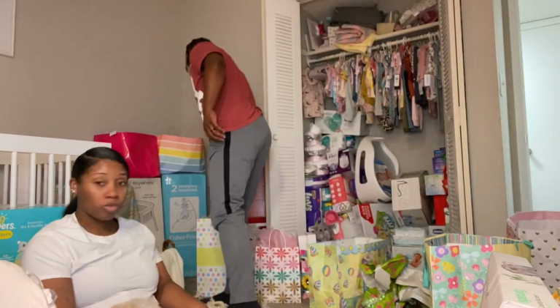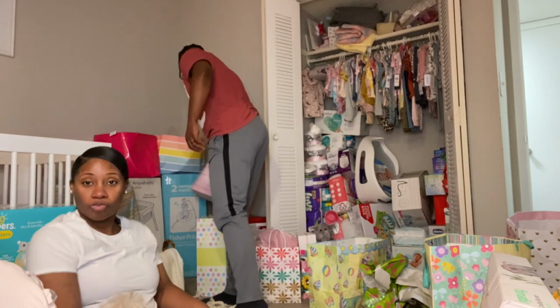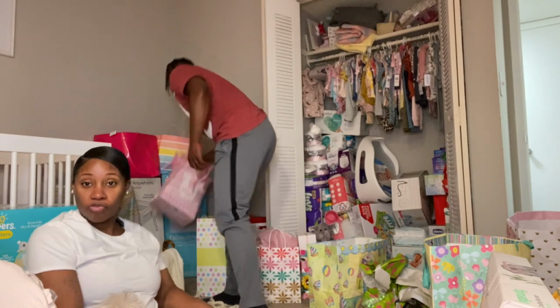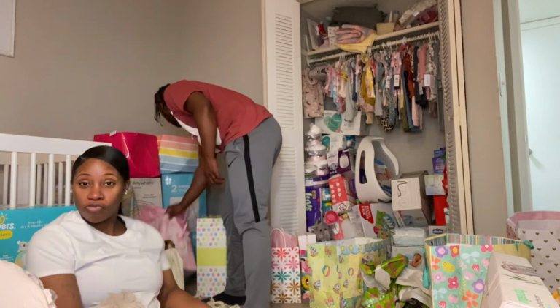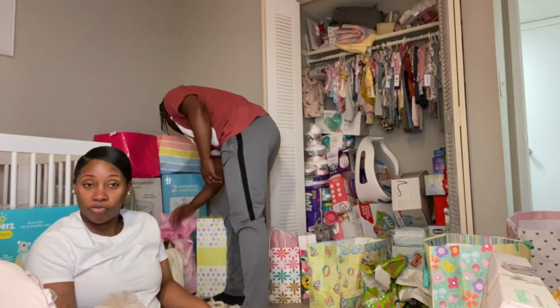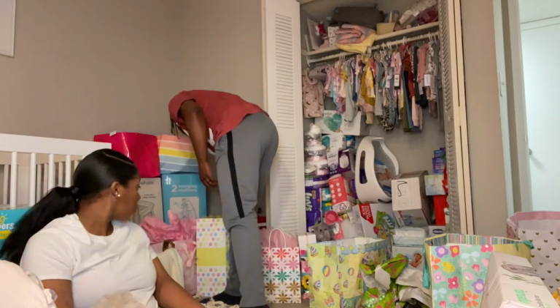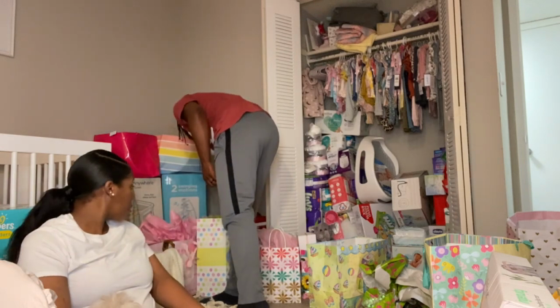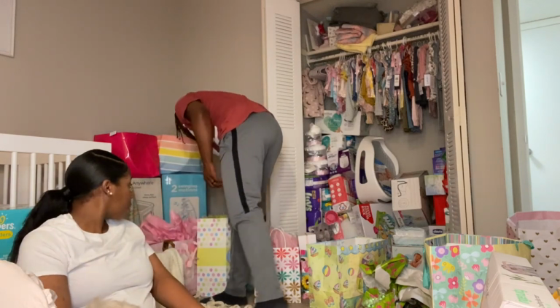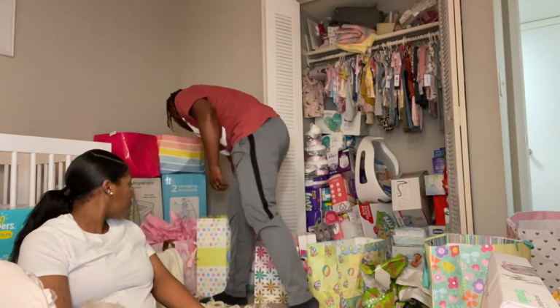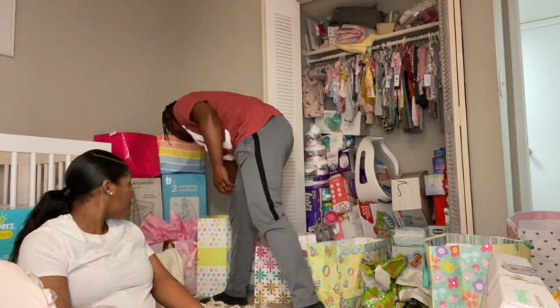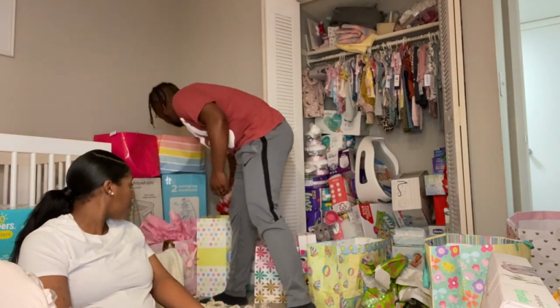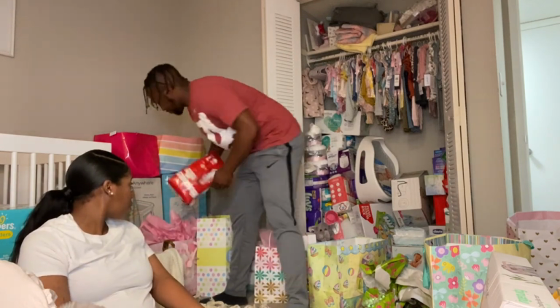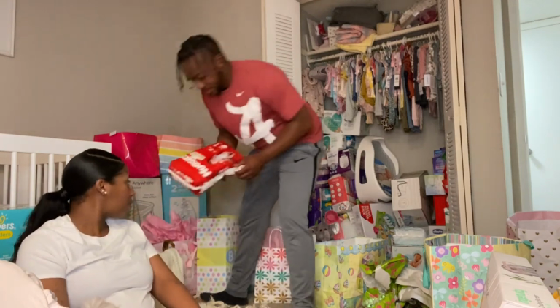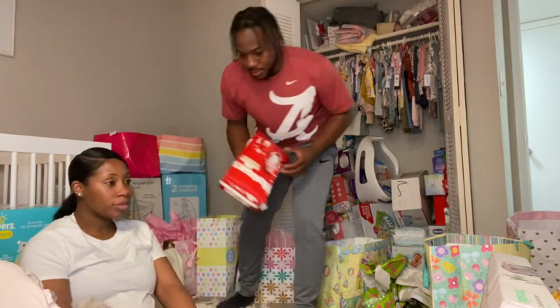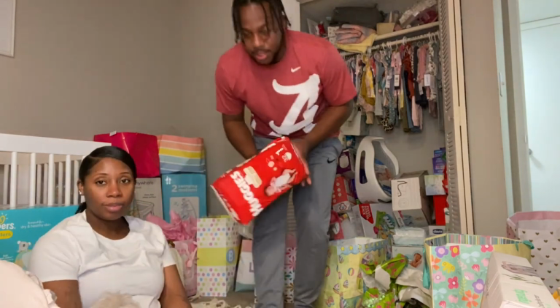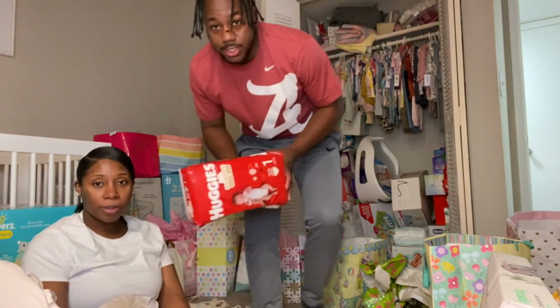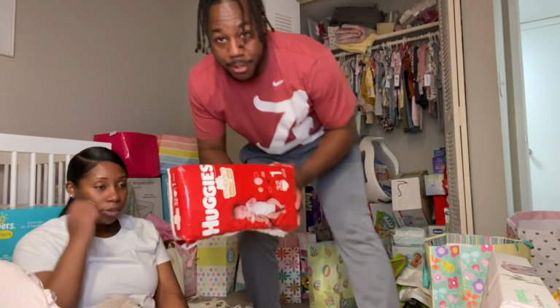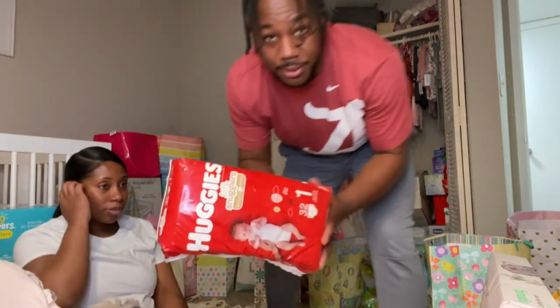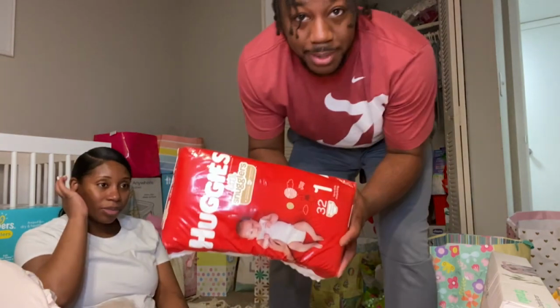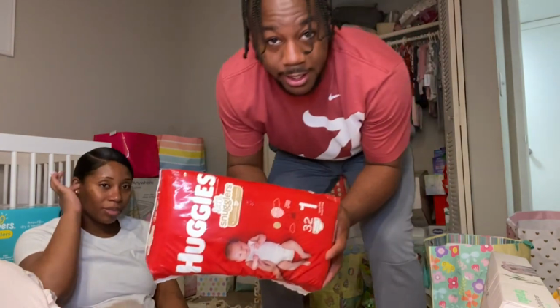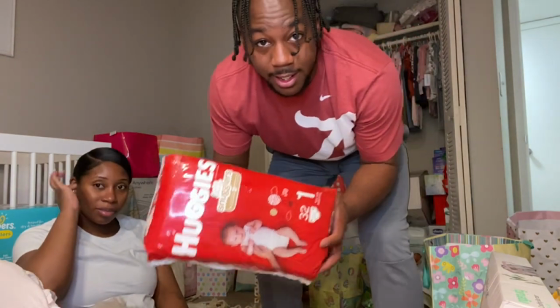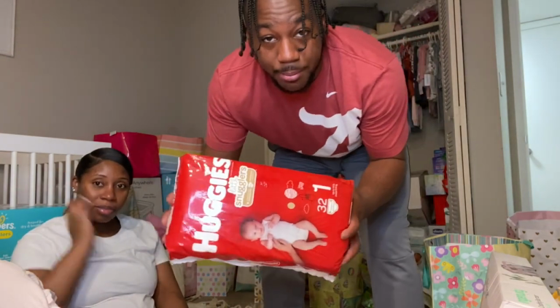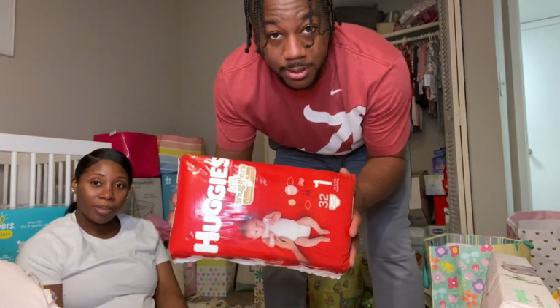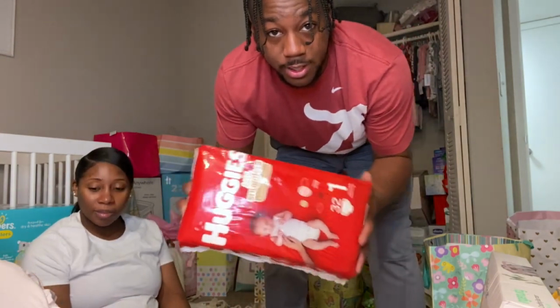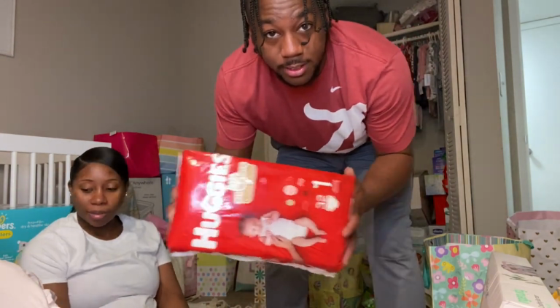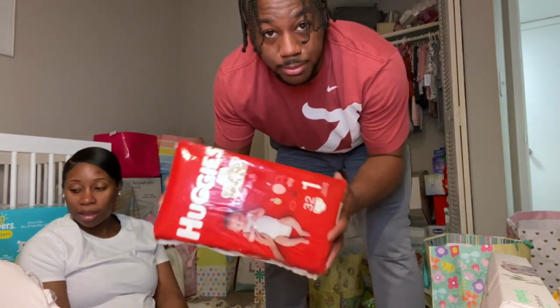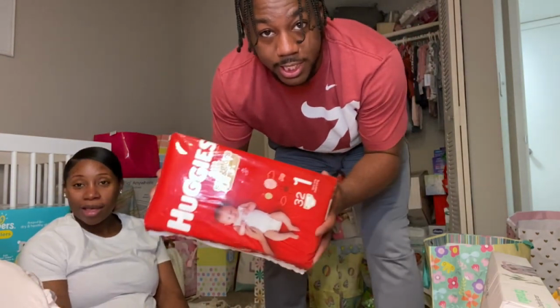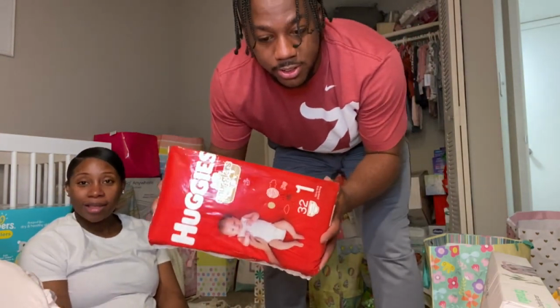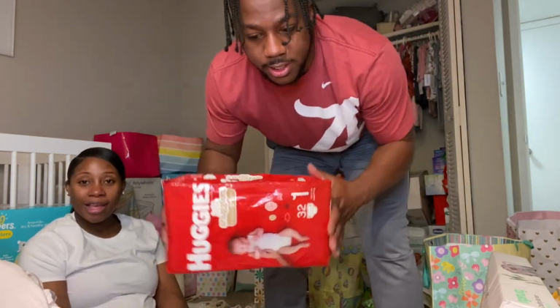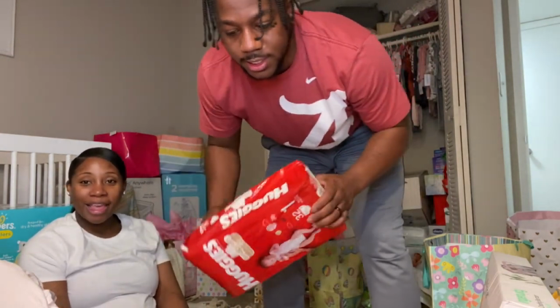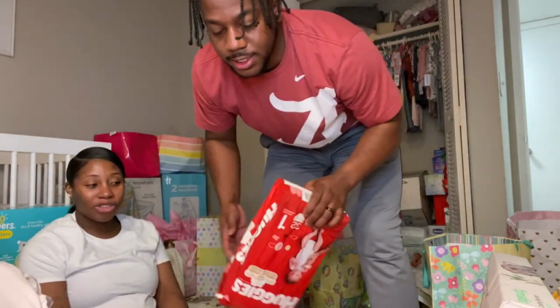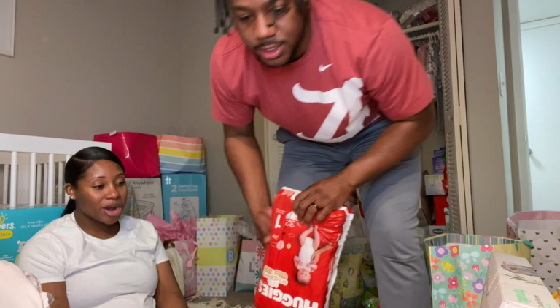And I know Jordan got this — these are Pampers from my other line brother Jordan. Appreciate you Jordan, thank you!